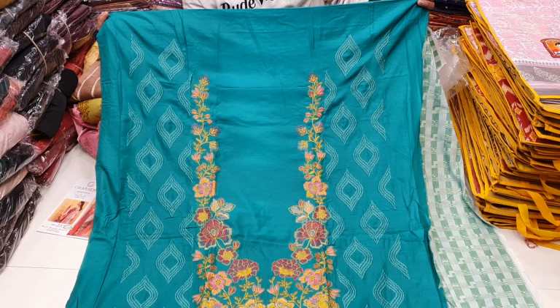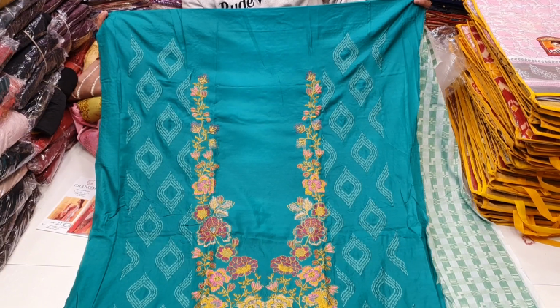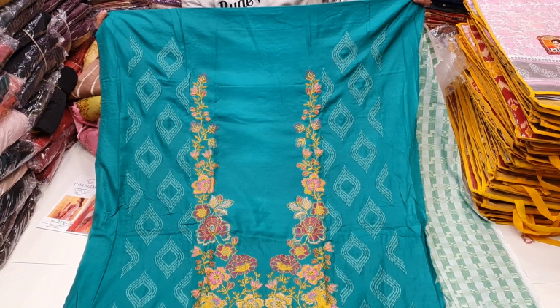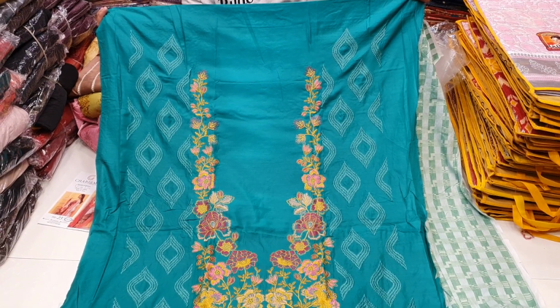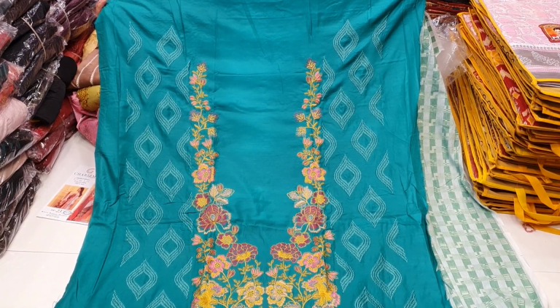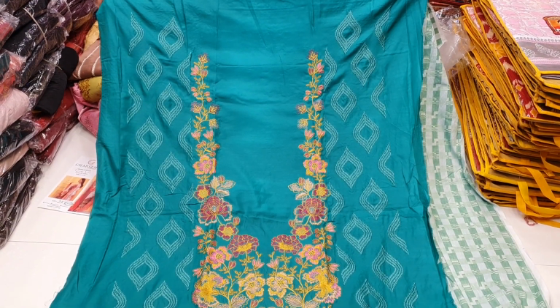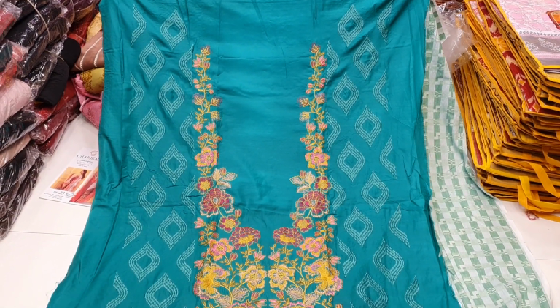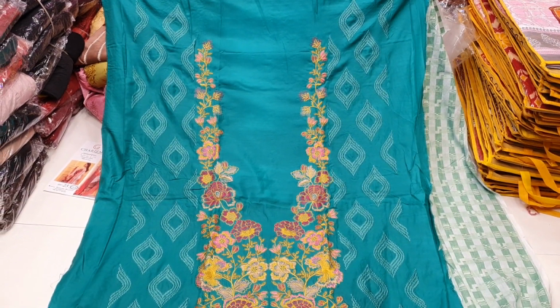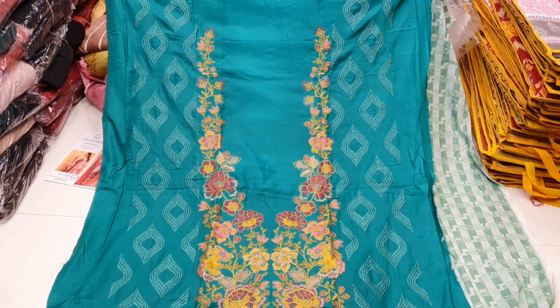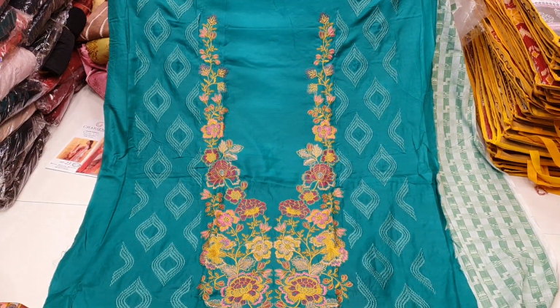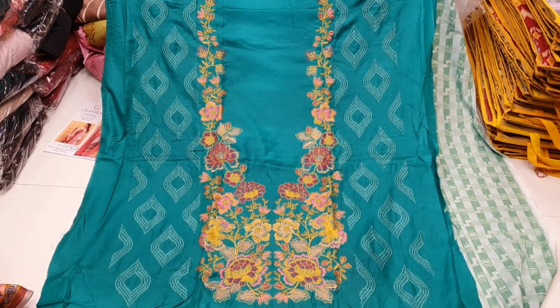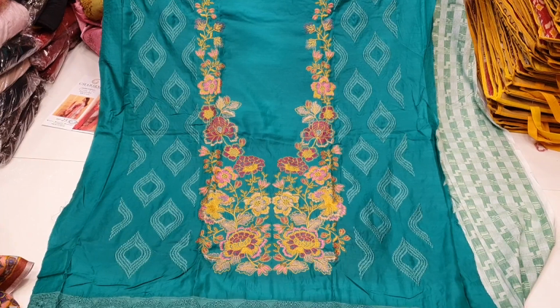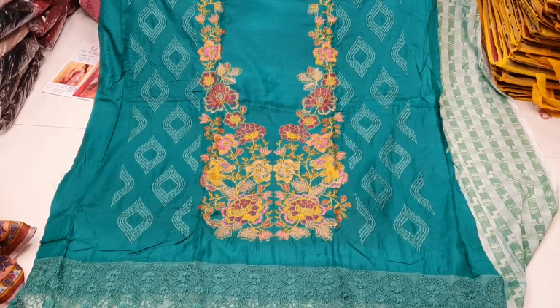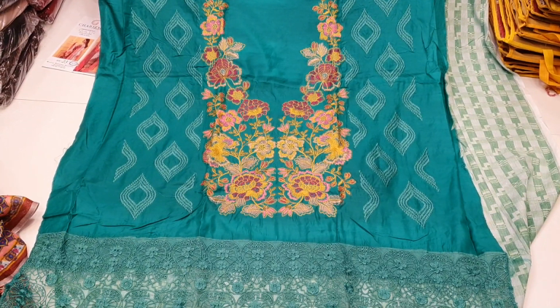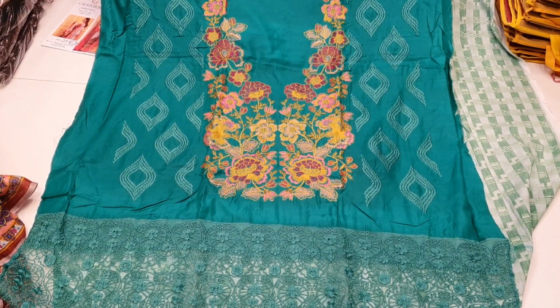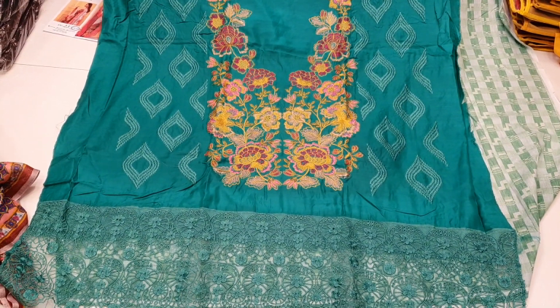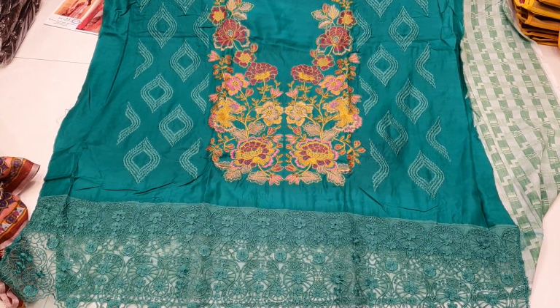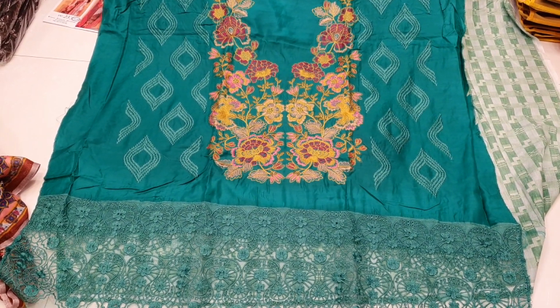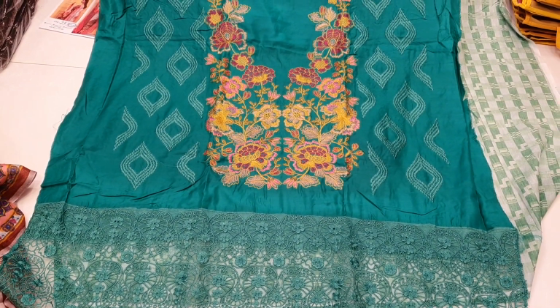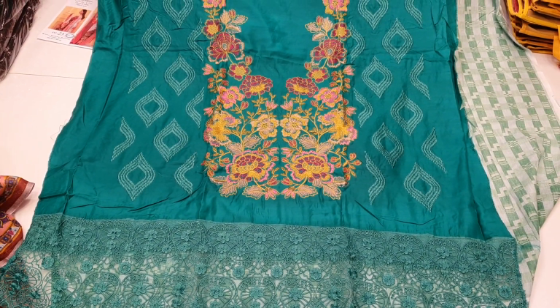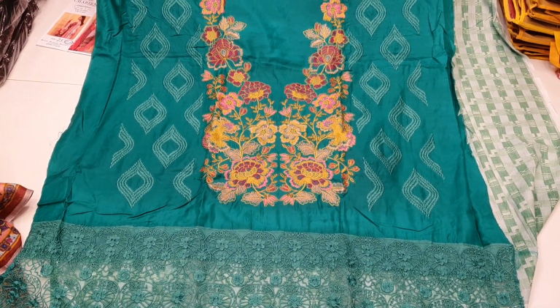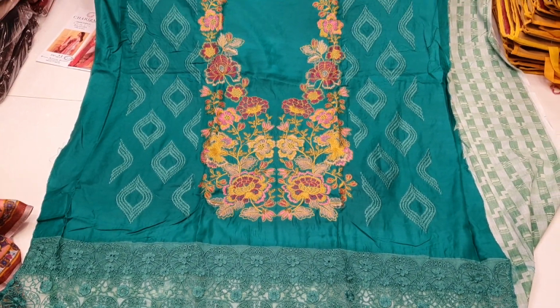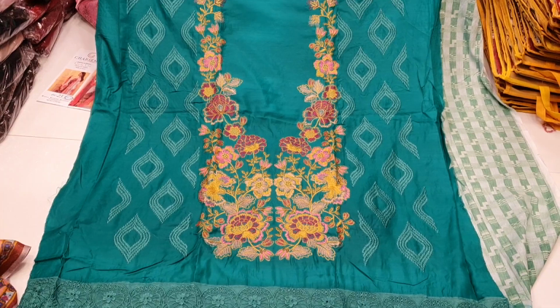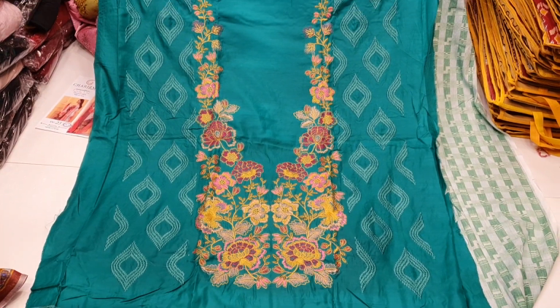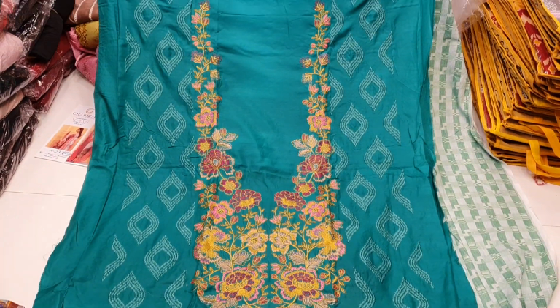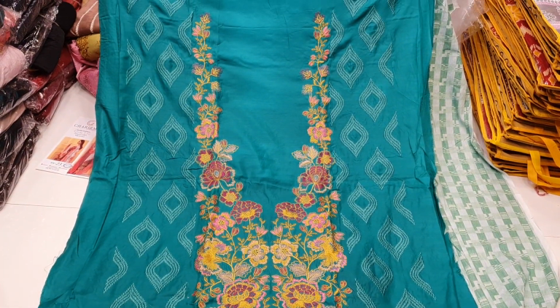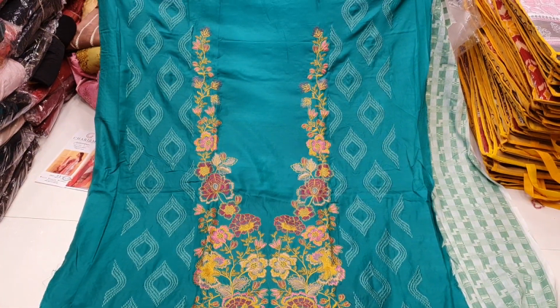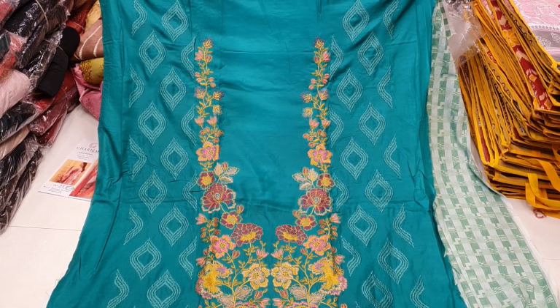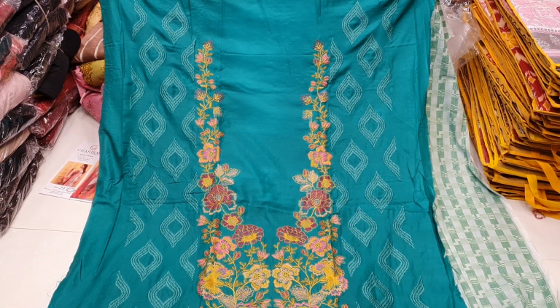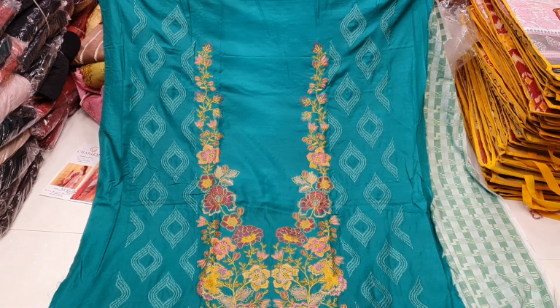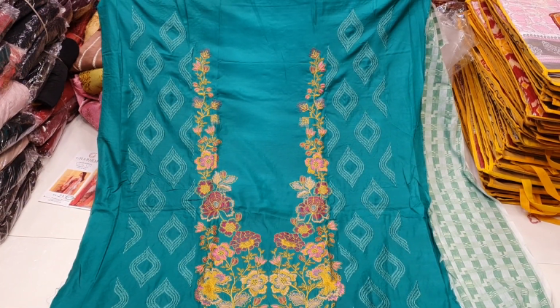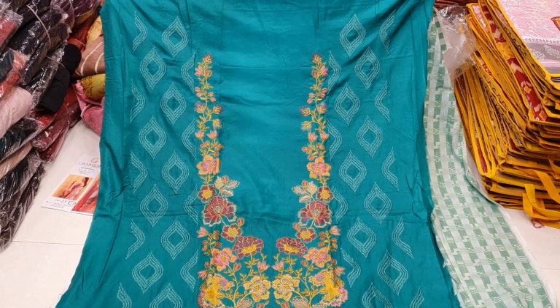Hello, welcome. Today we are looking for a very nice dress up collection. This is an original Indian charisma brand. This is a replica. This is an original charisma.